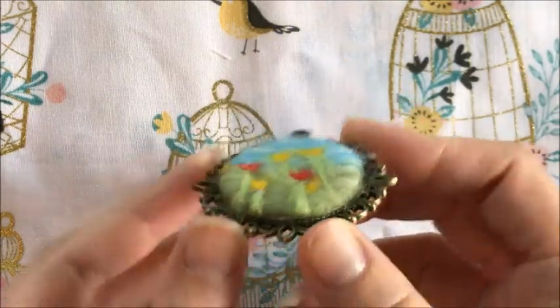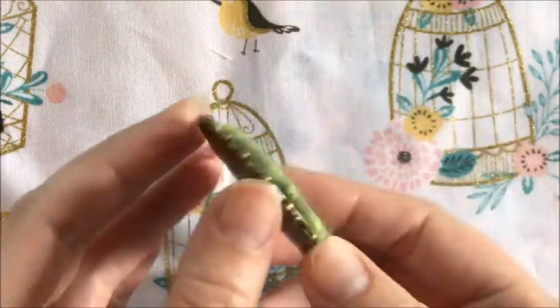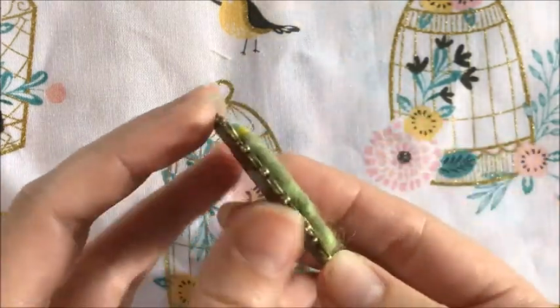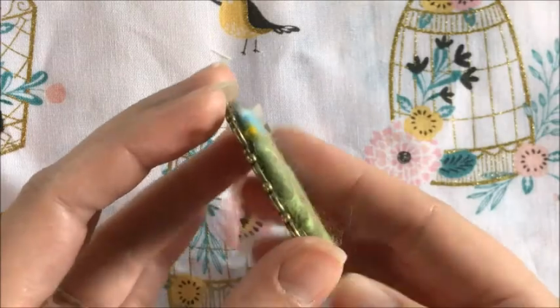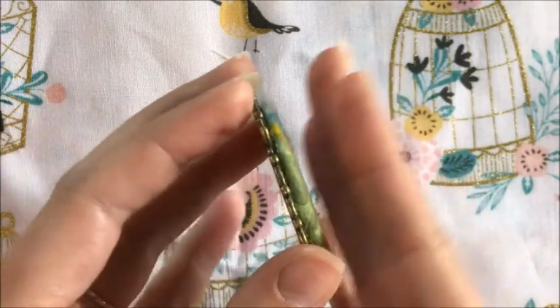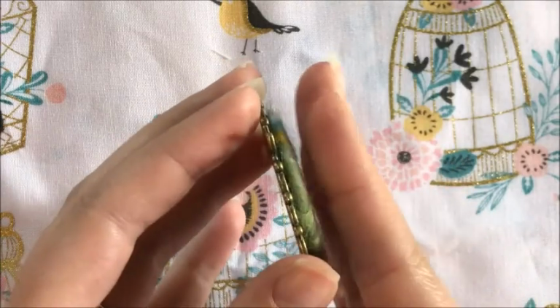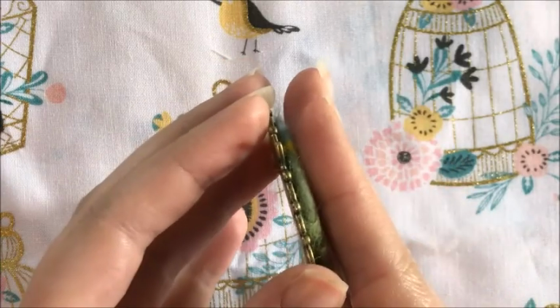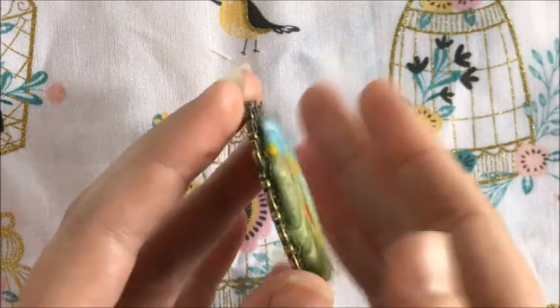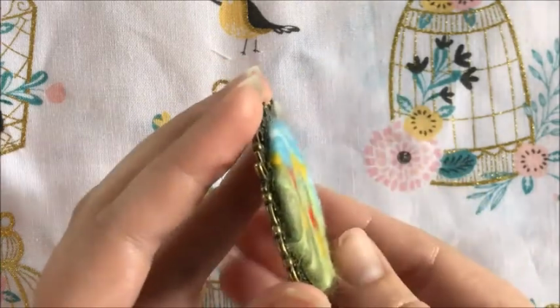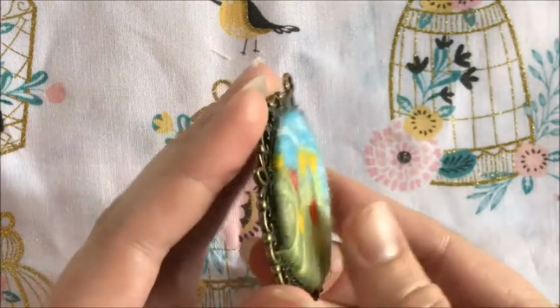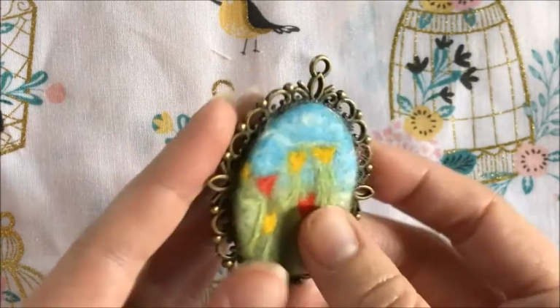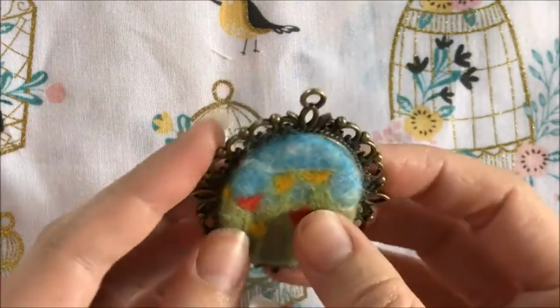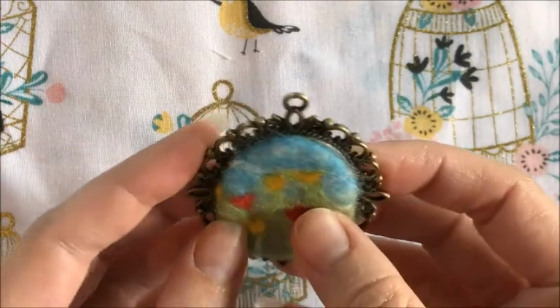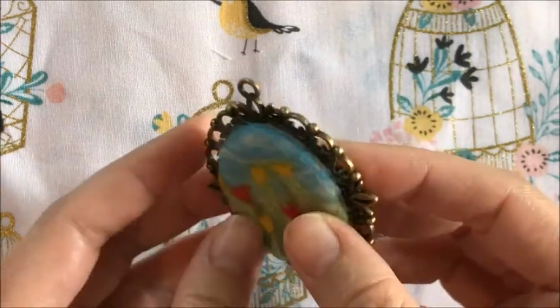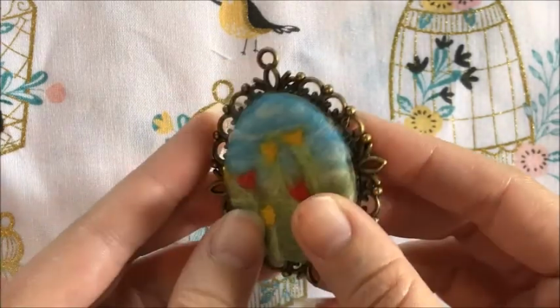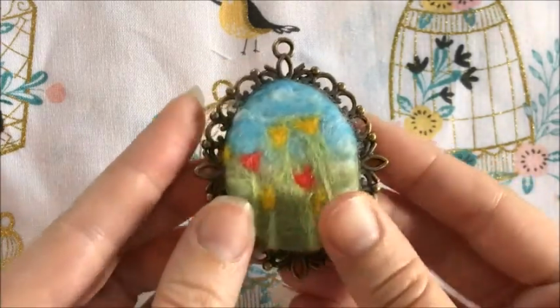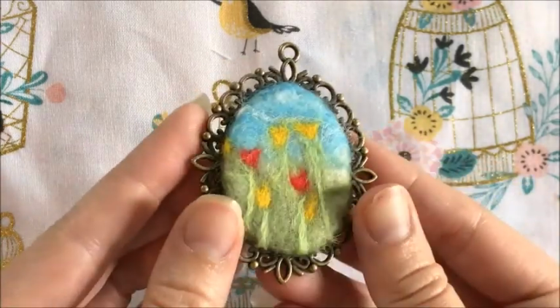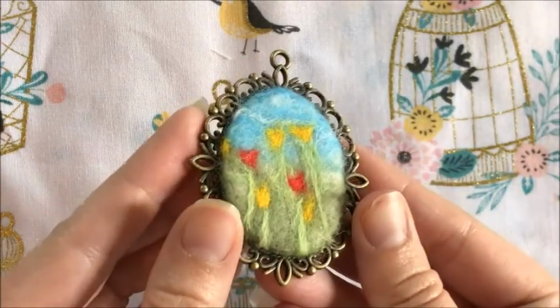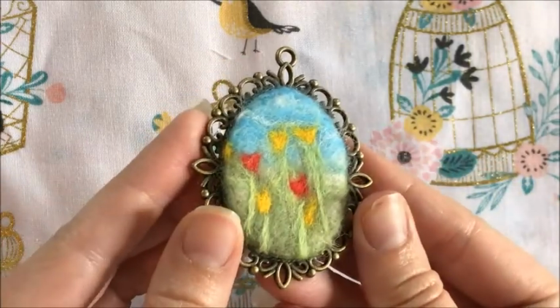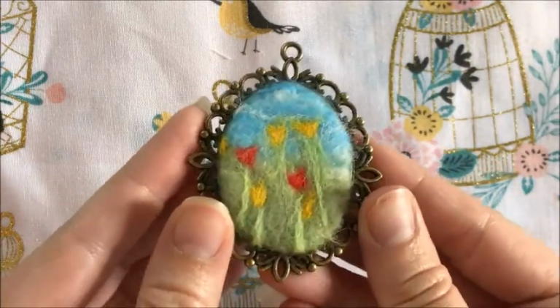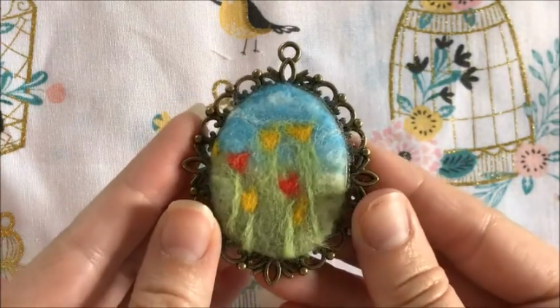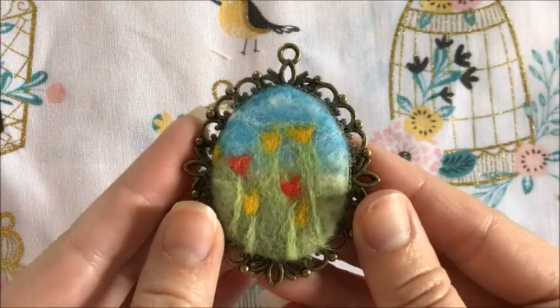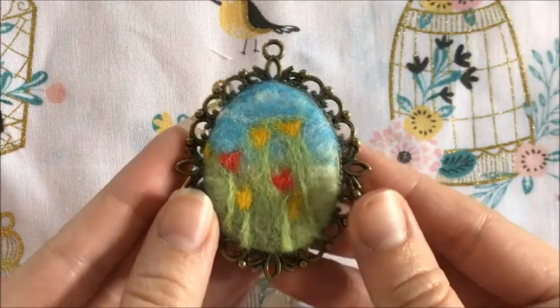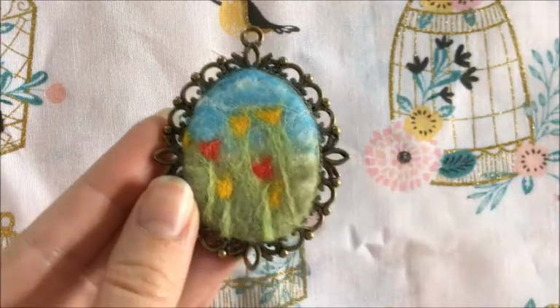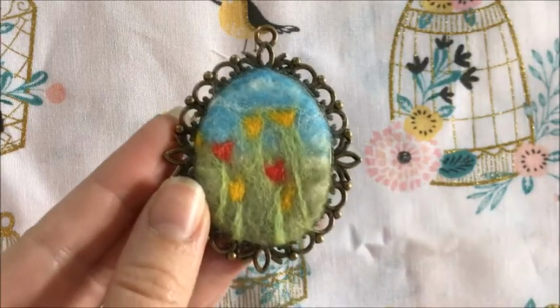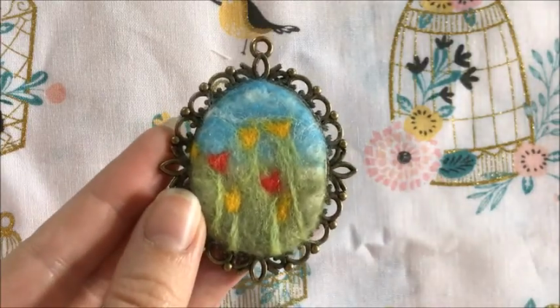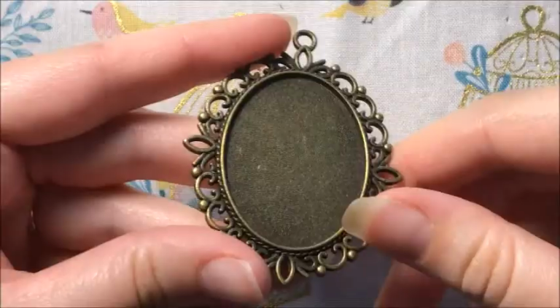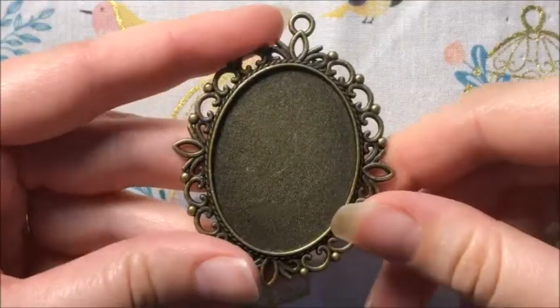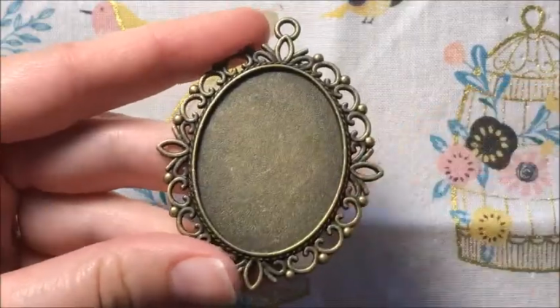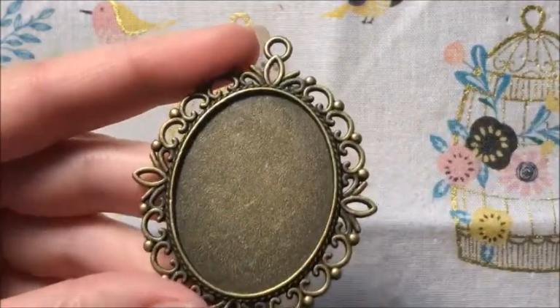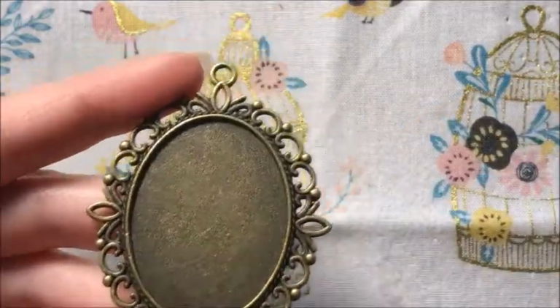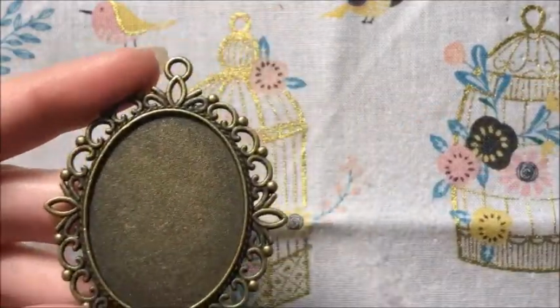And you have in the kit: you have the wool, the needles, the frame of your choice, and this is the instructions for it.